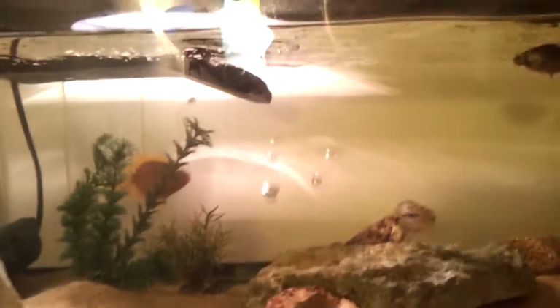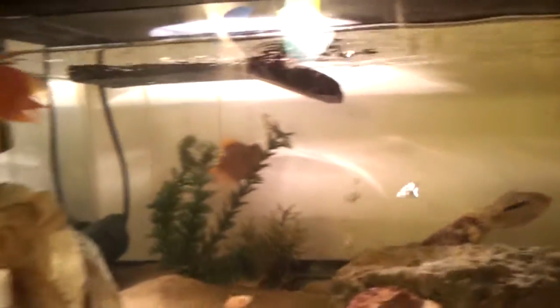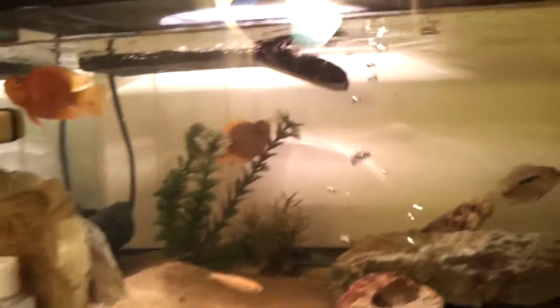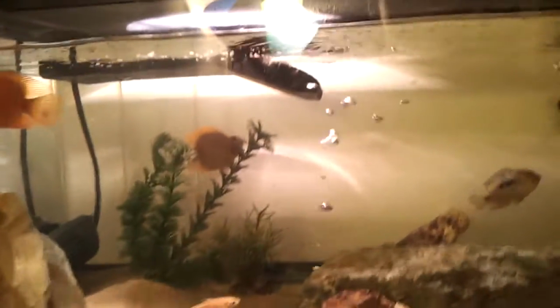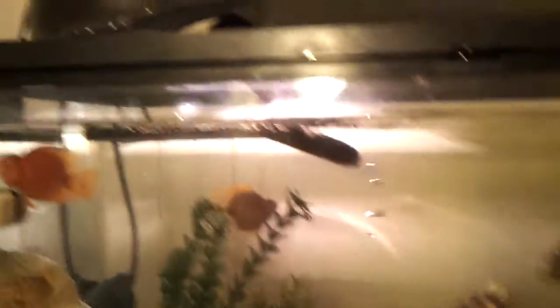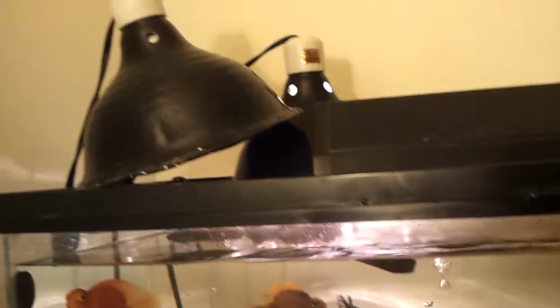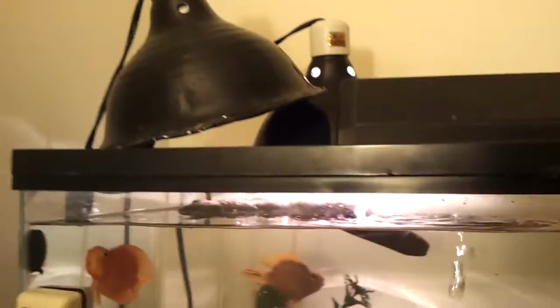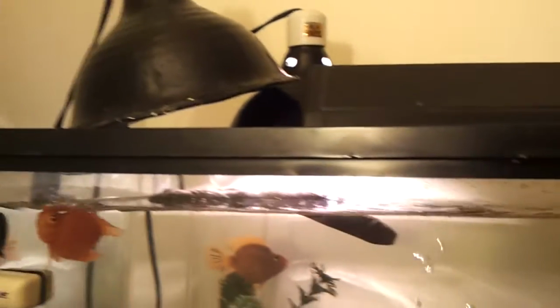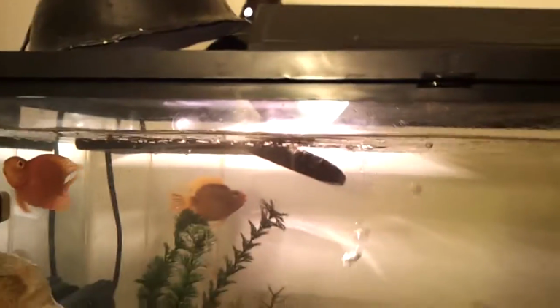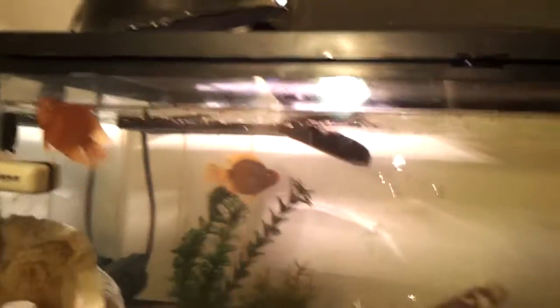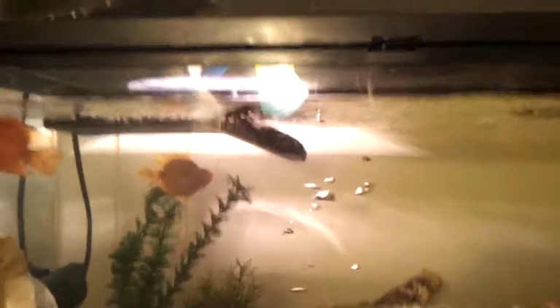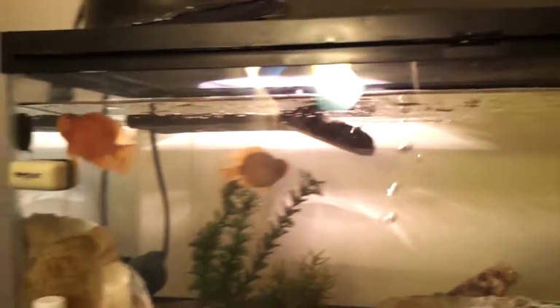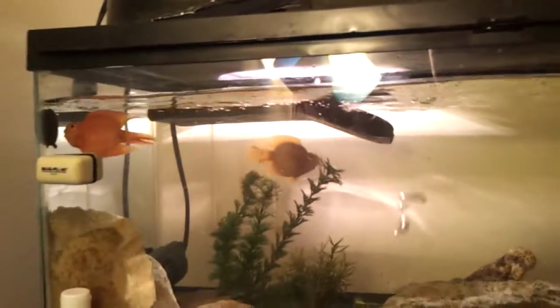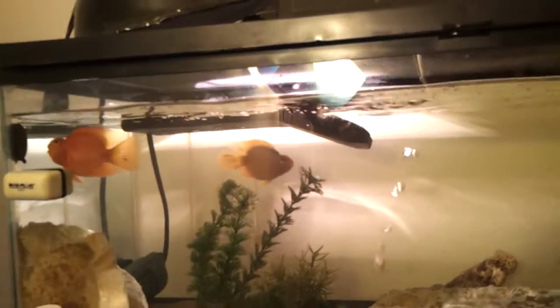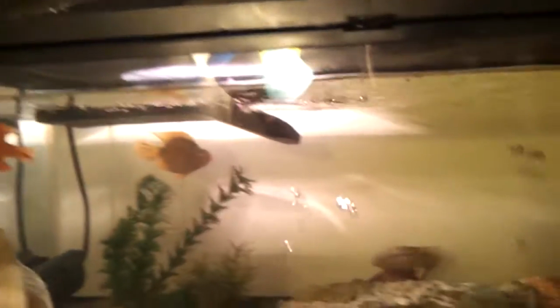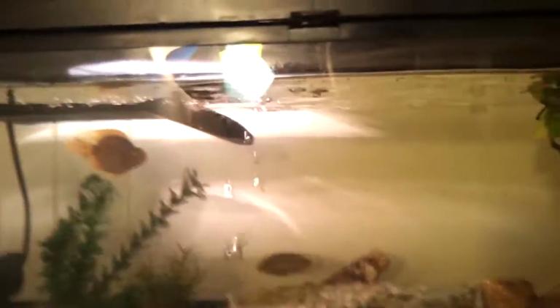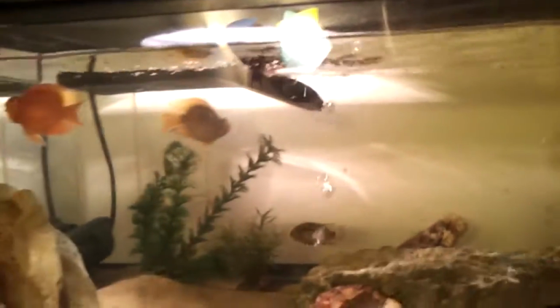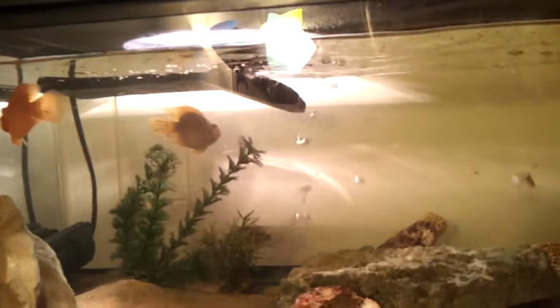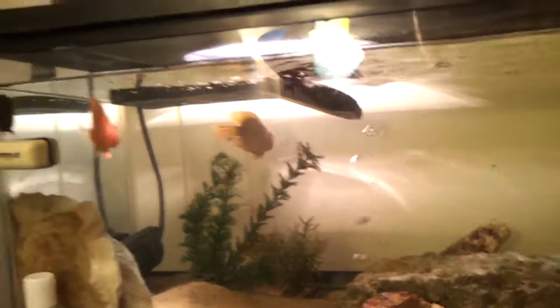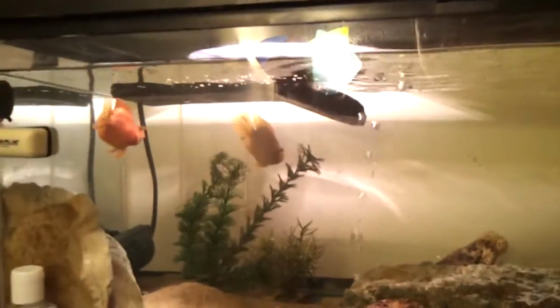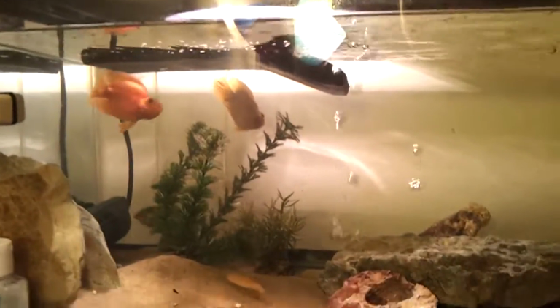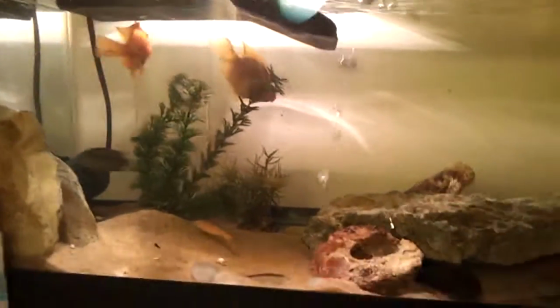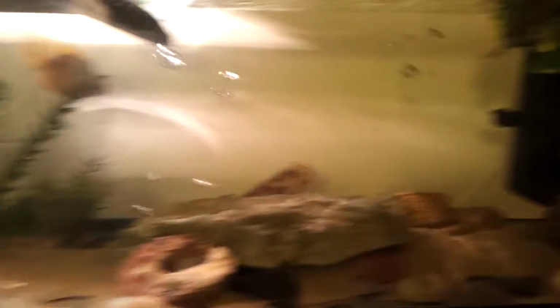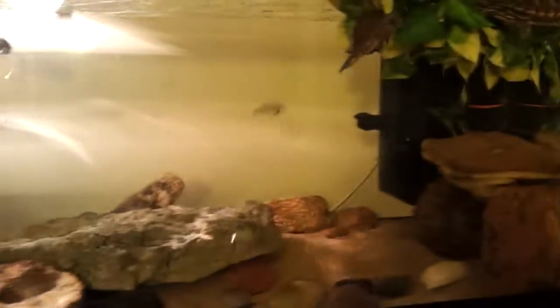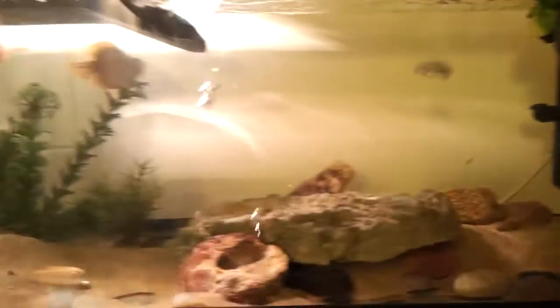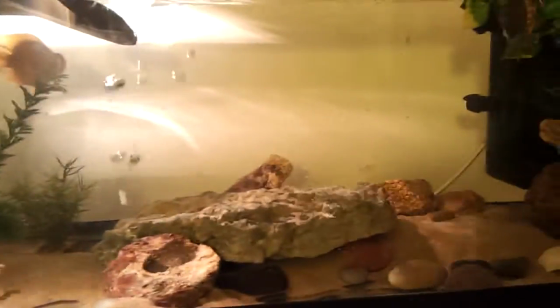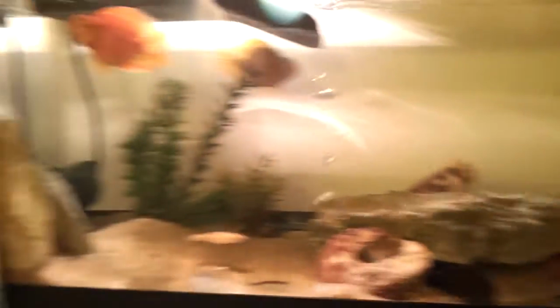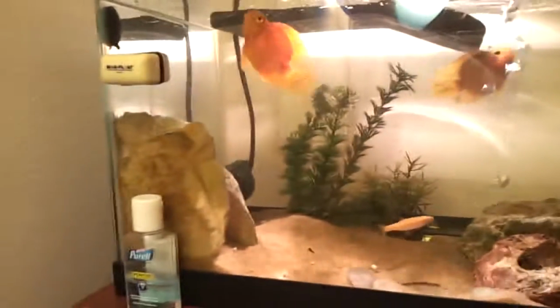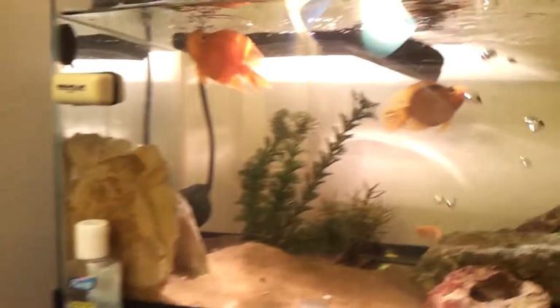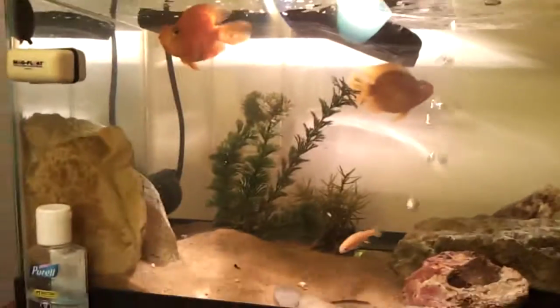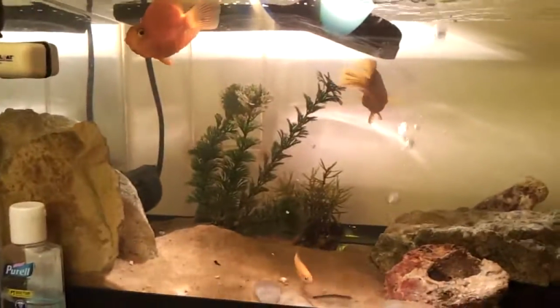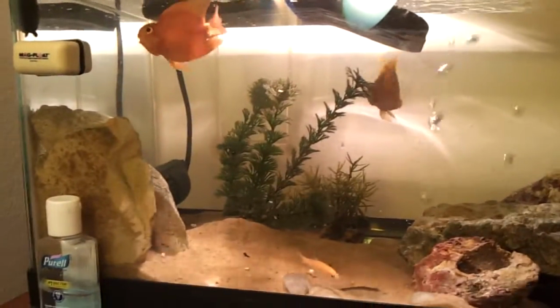Always get the splash-proof bulb — that's what you need for turtles. Because if you don't, you're risking your aquarium's life. So always do that.